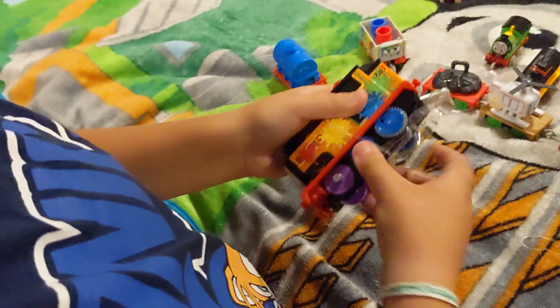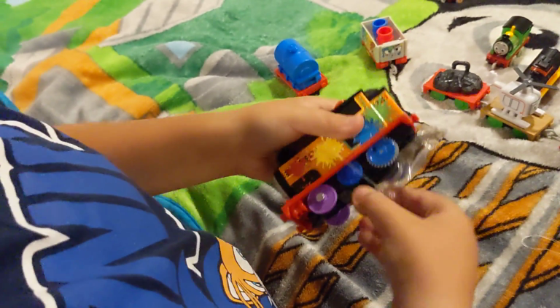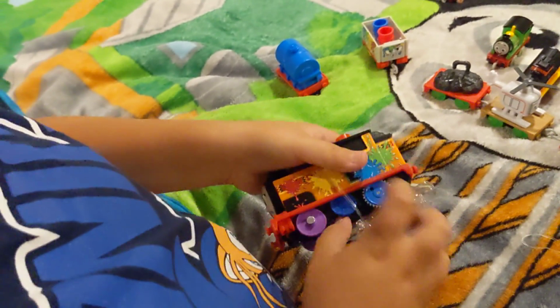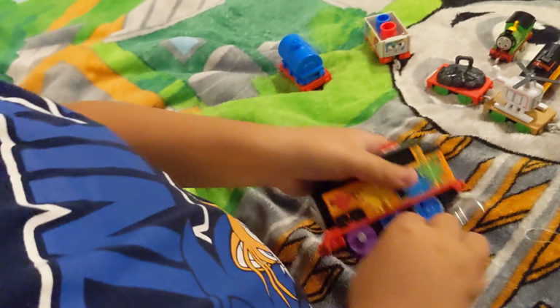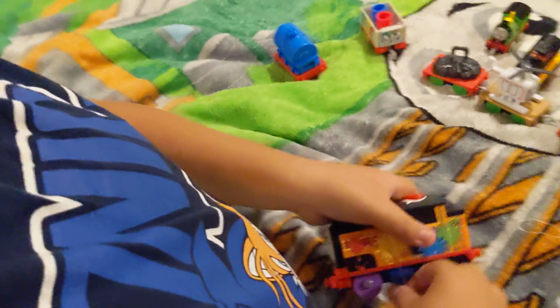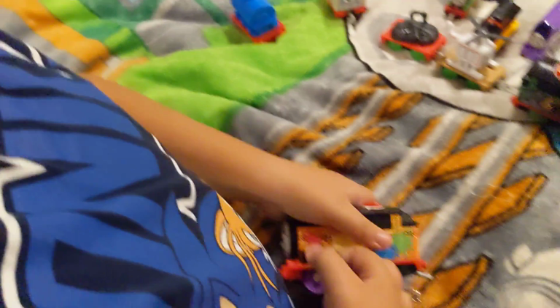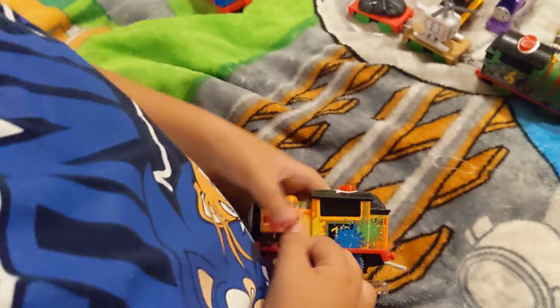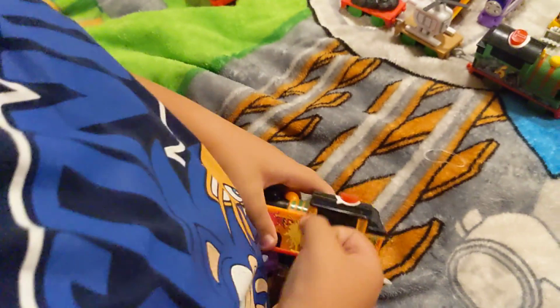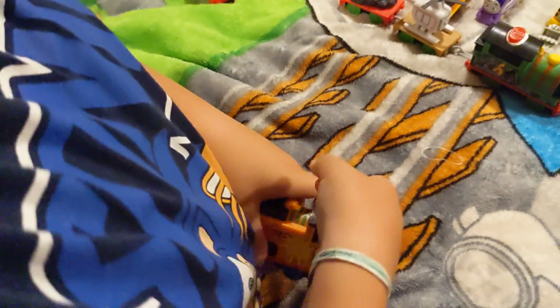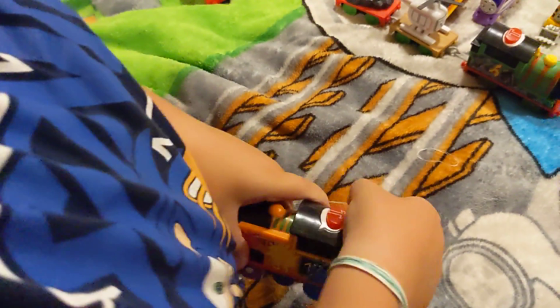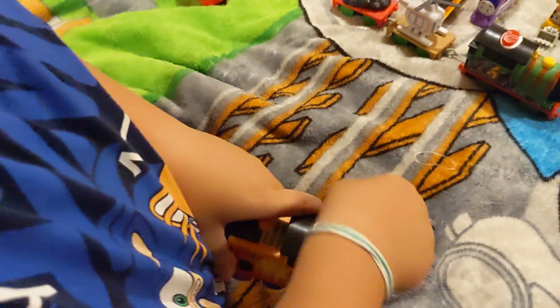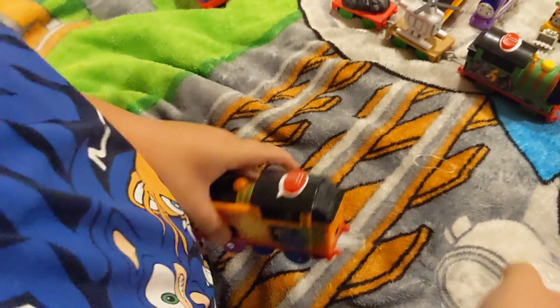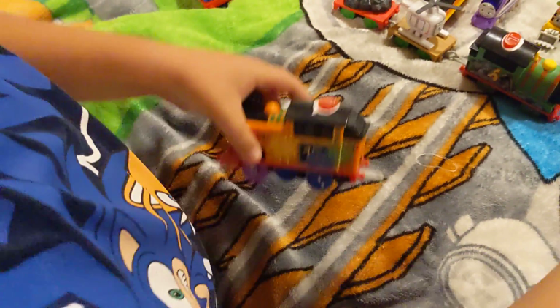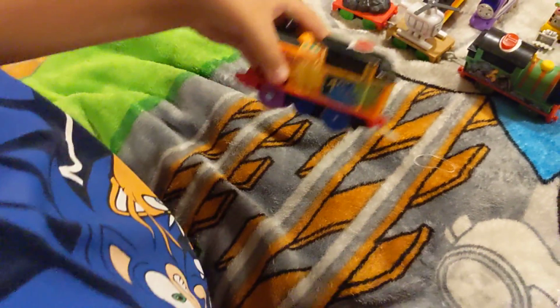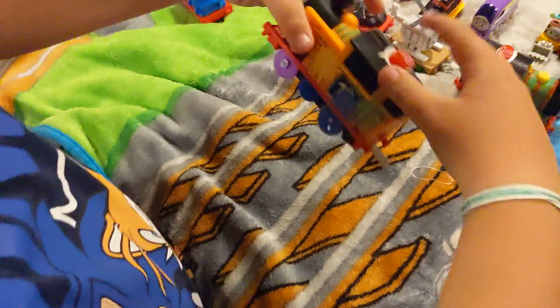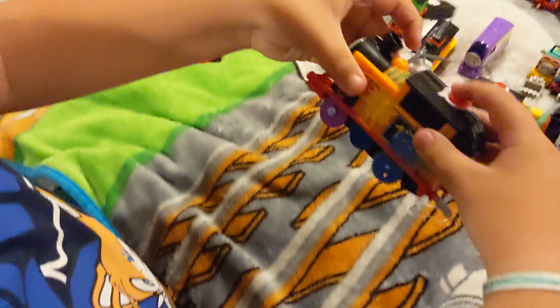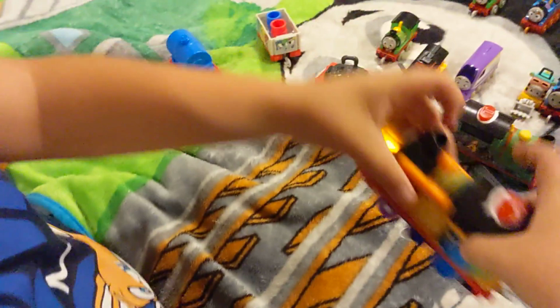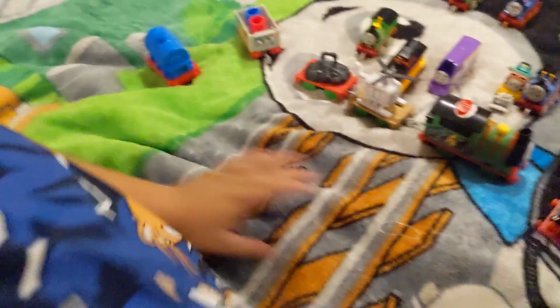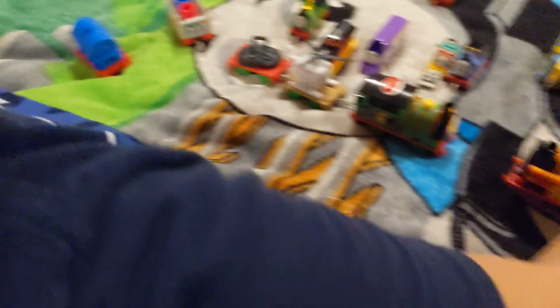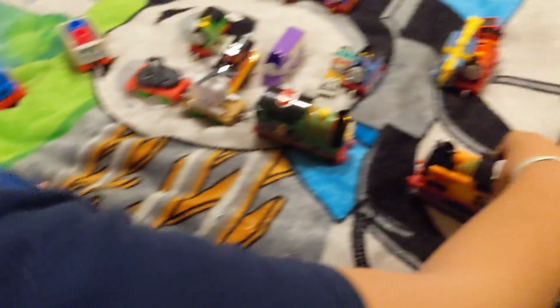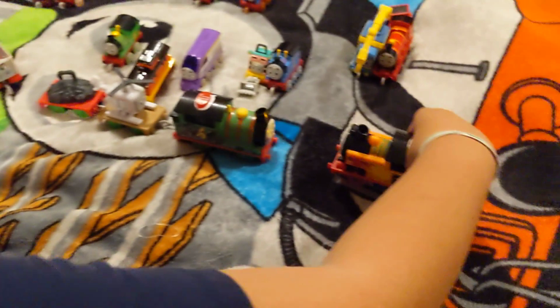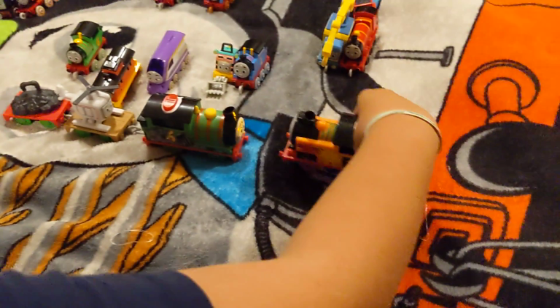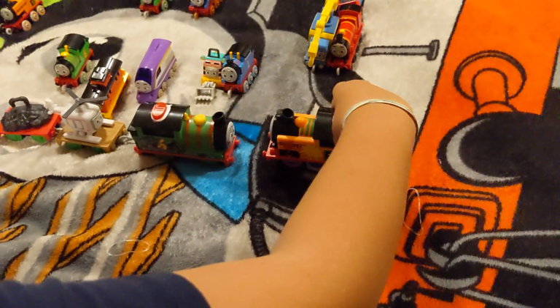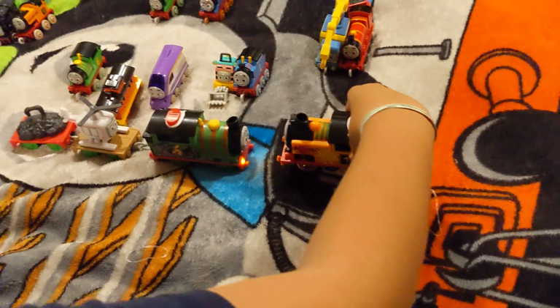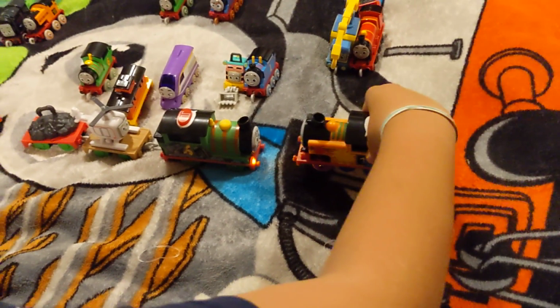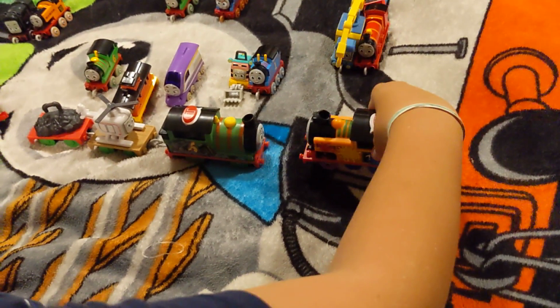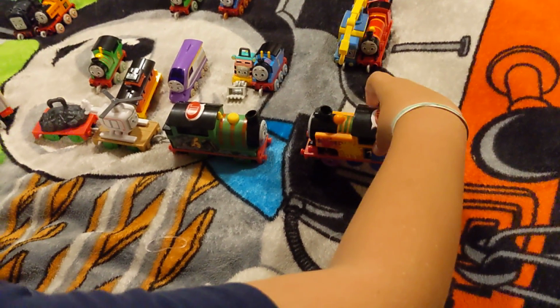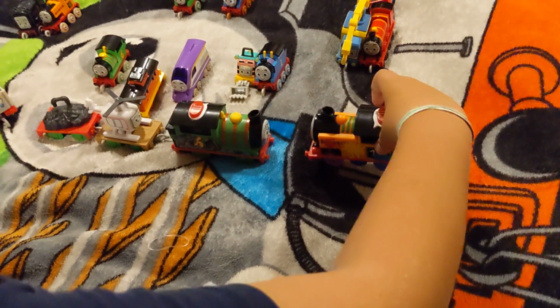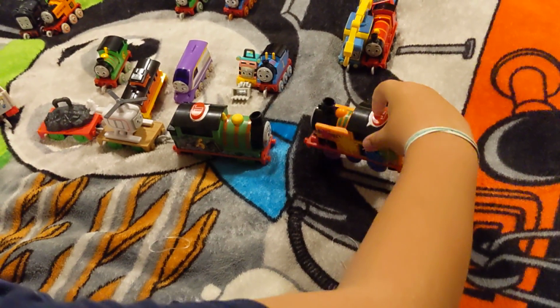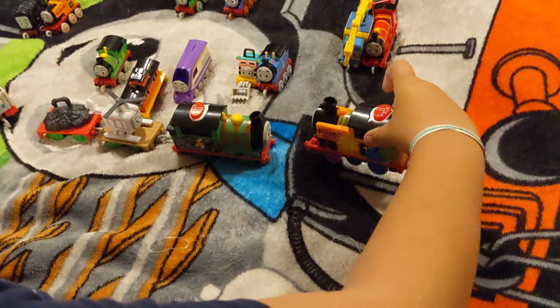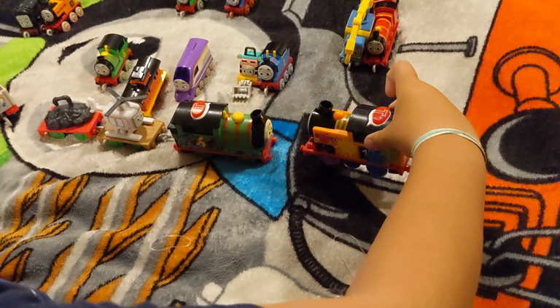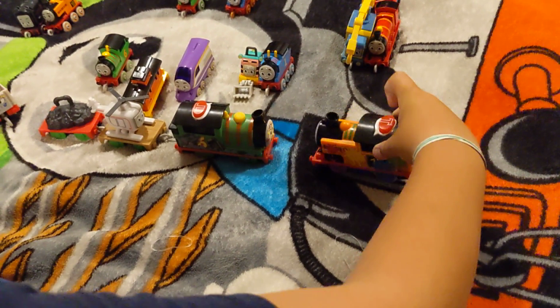Yeah, I think I can get this off. Yep, I did. See you later! See, they work!